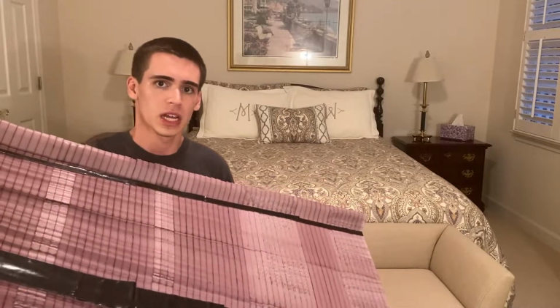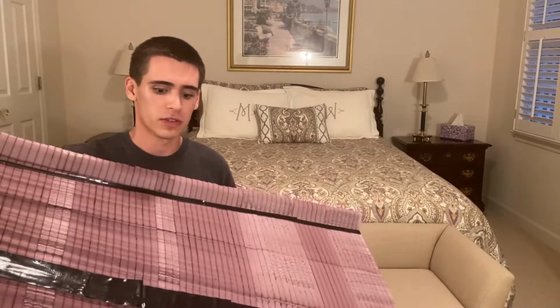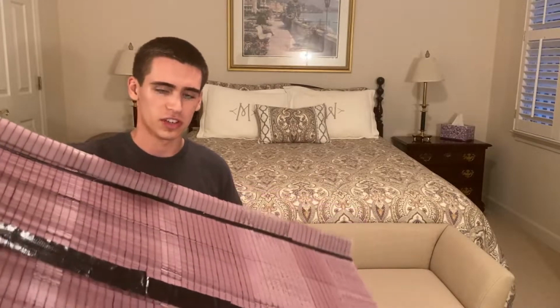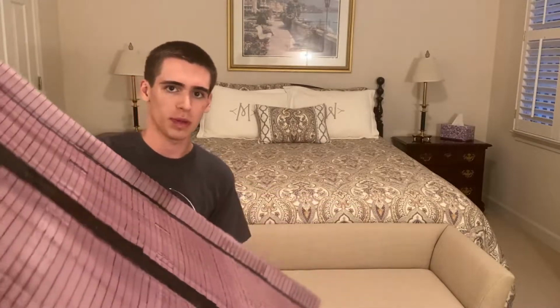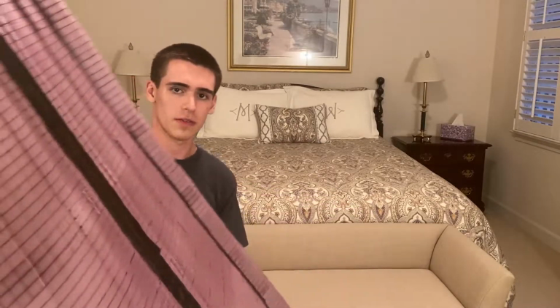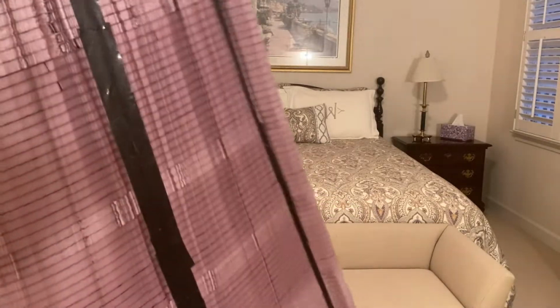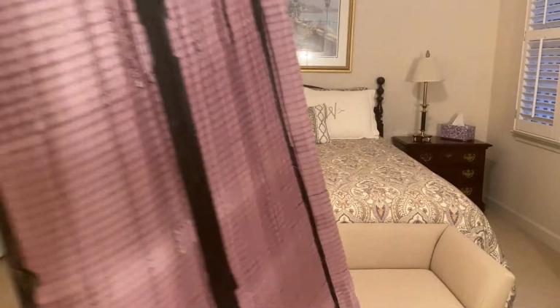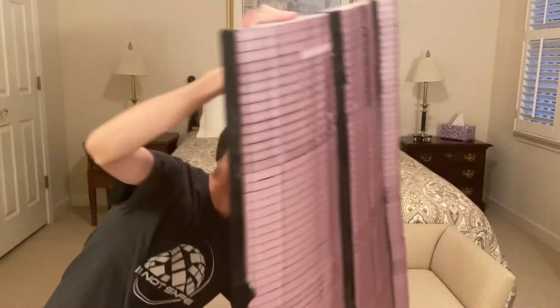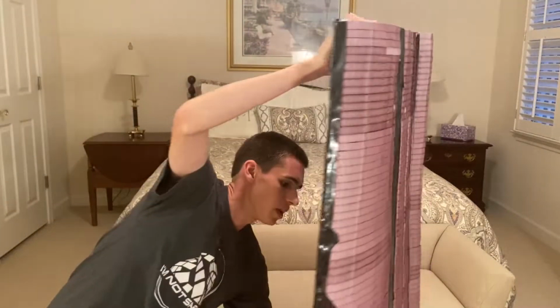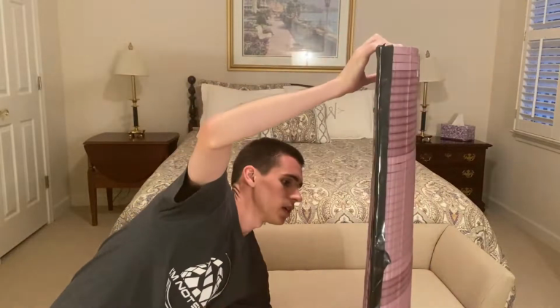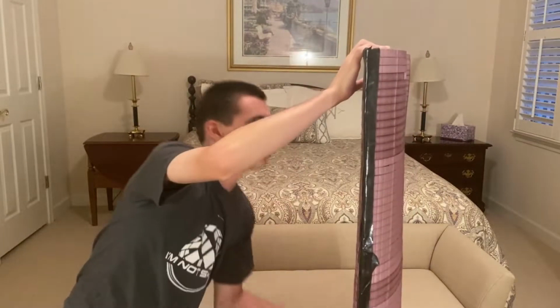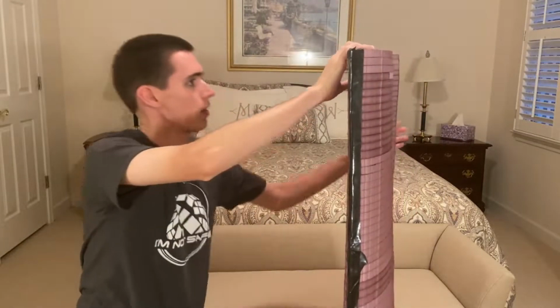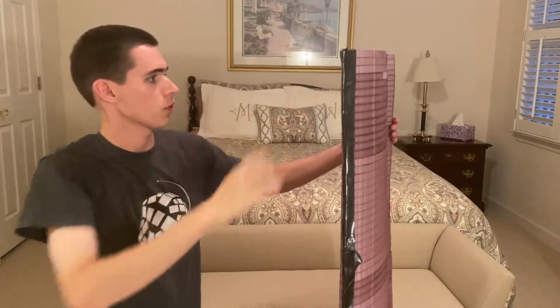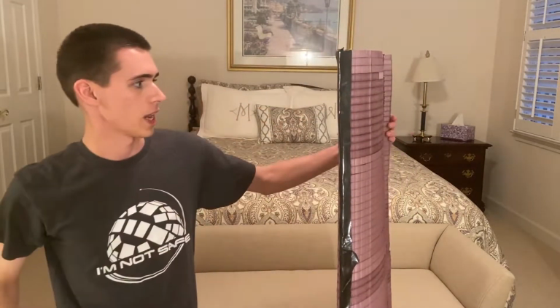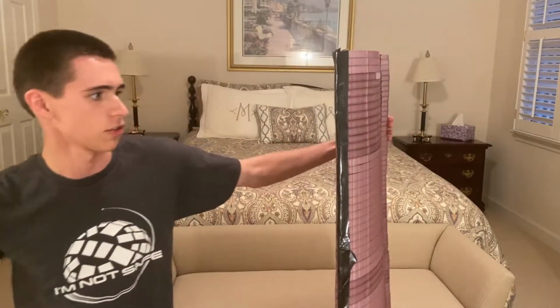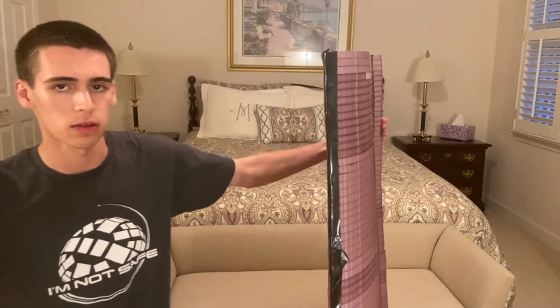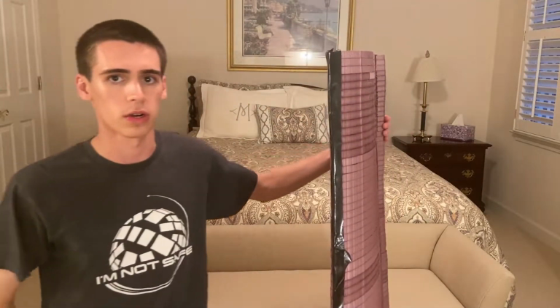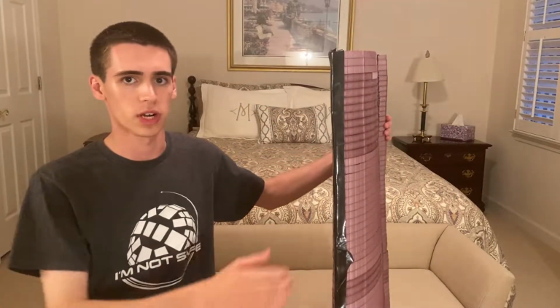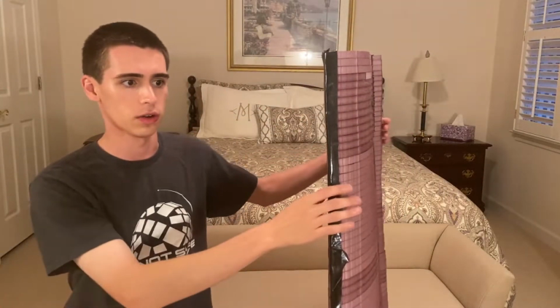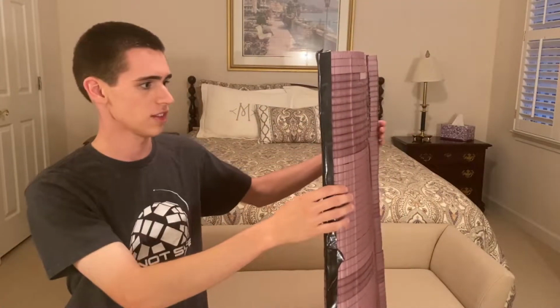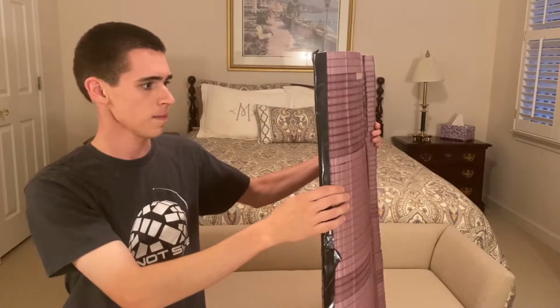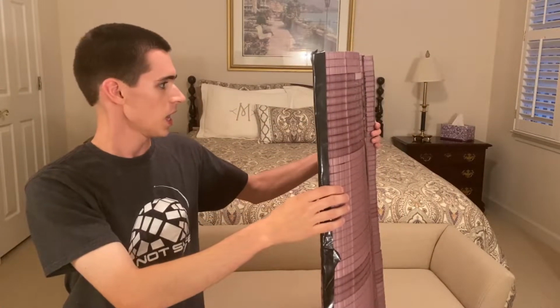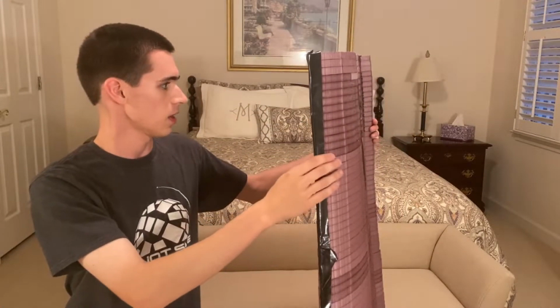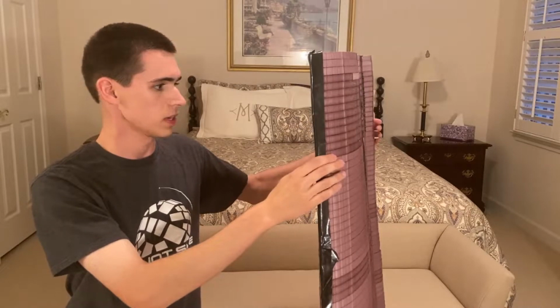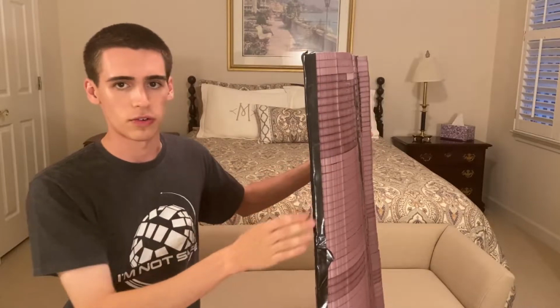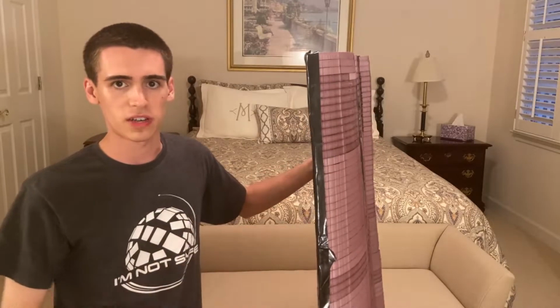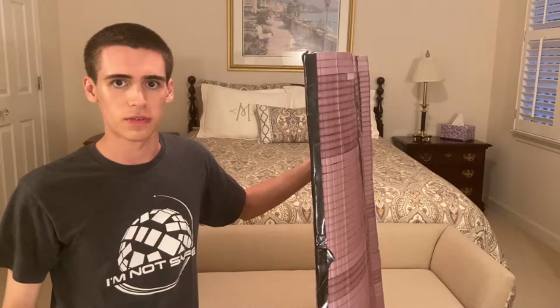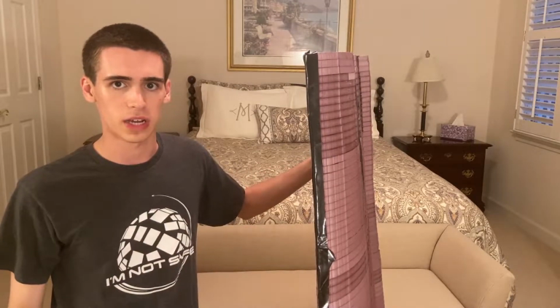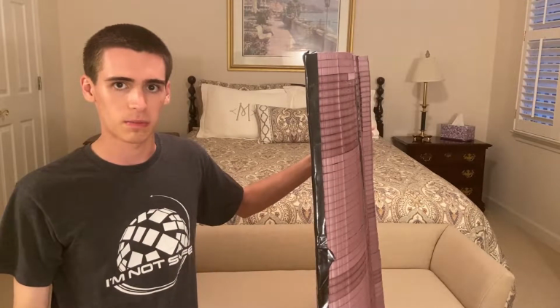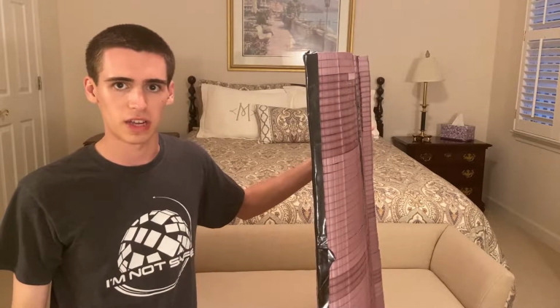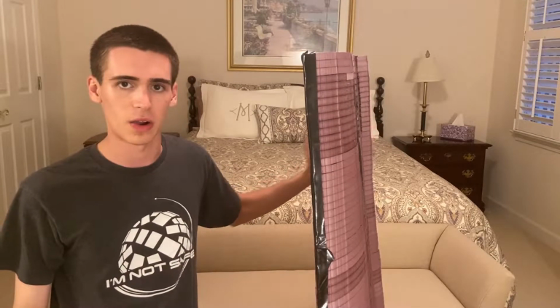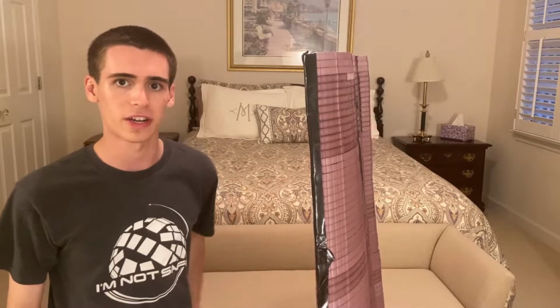Now this is just a test piece. I obviously can't use this kind of foam — it's not the correct strength or ratio of density. However, it is a great test of the cutting templates and hotwire cutter.